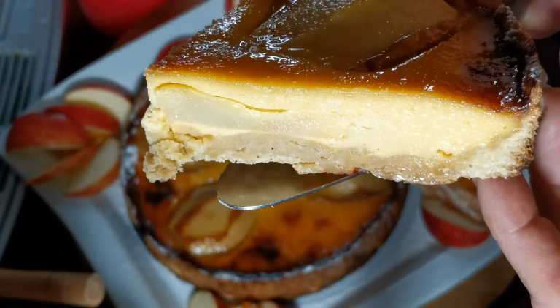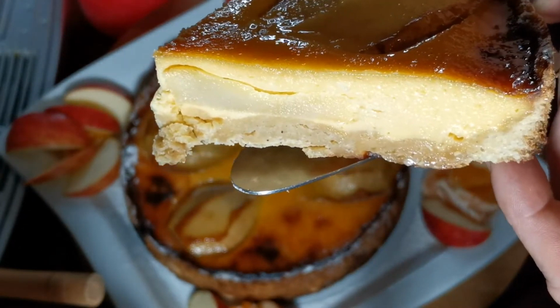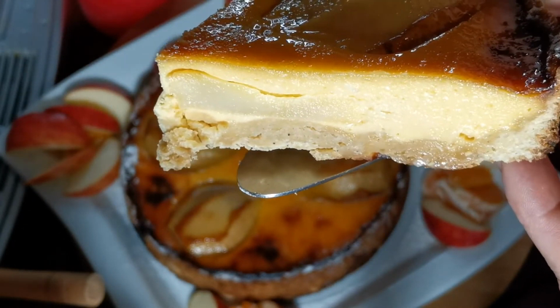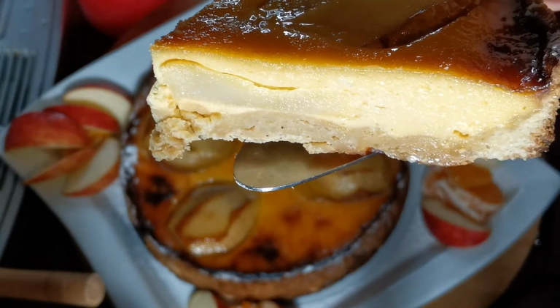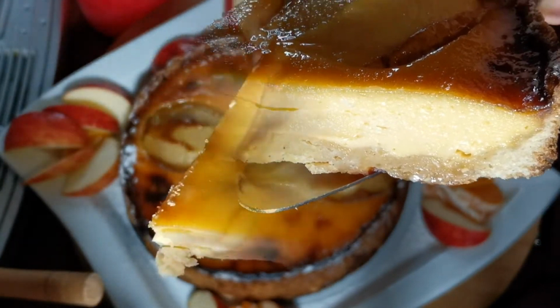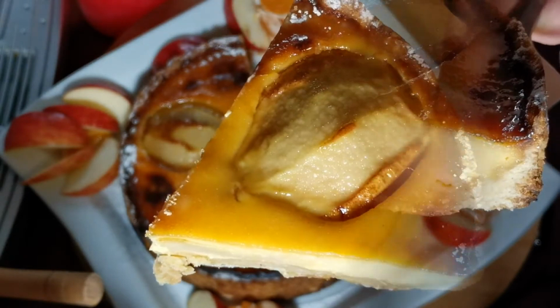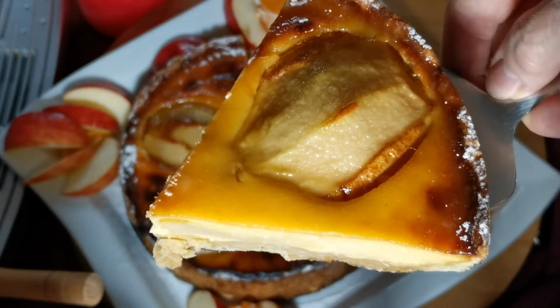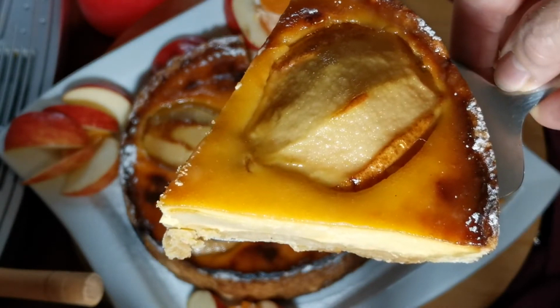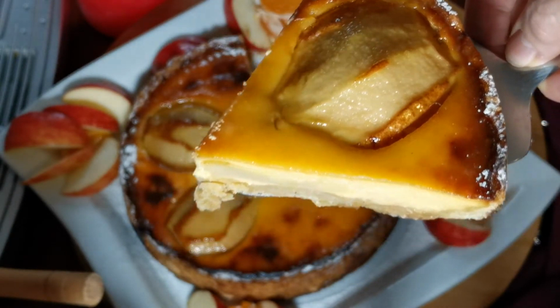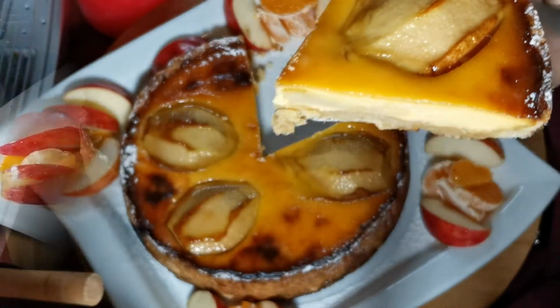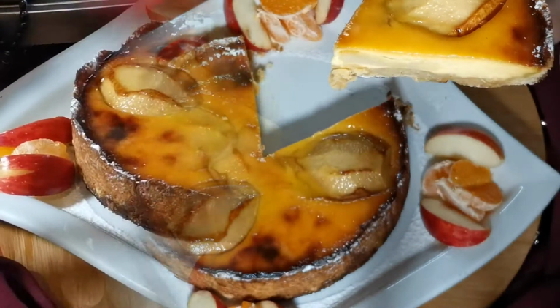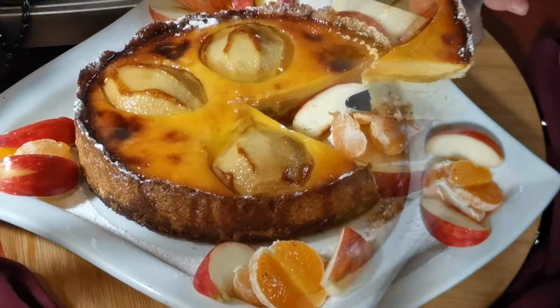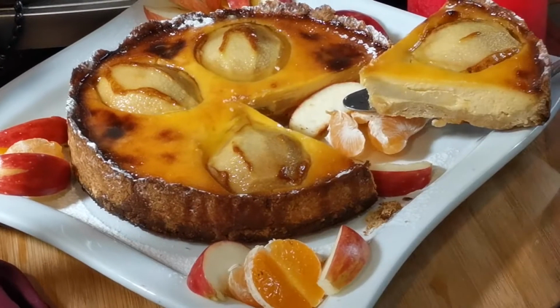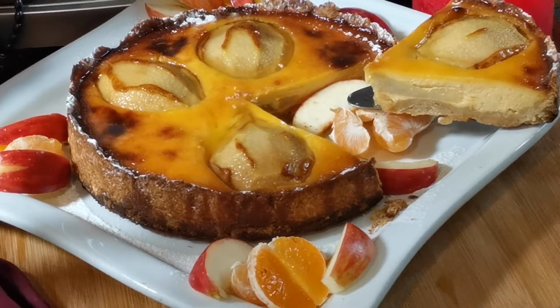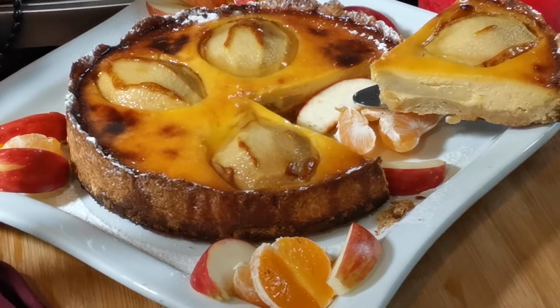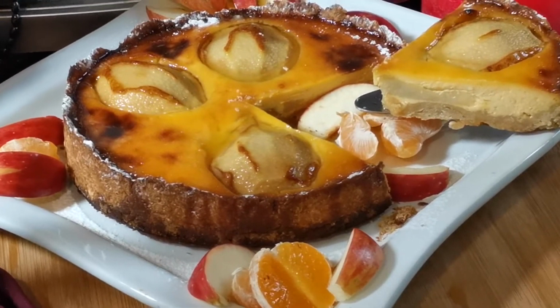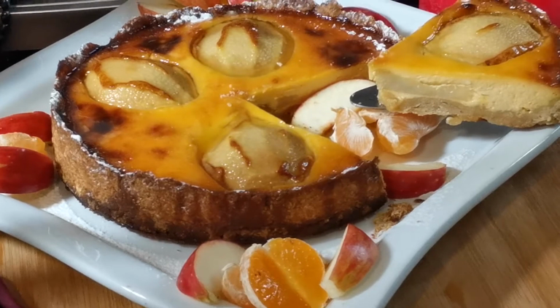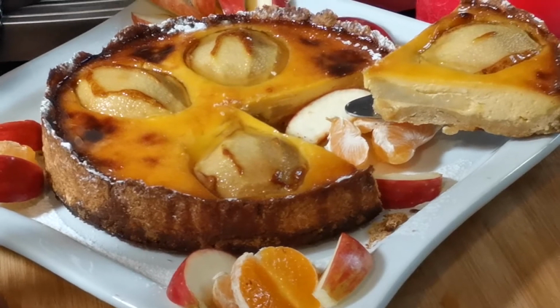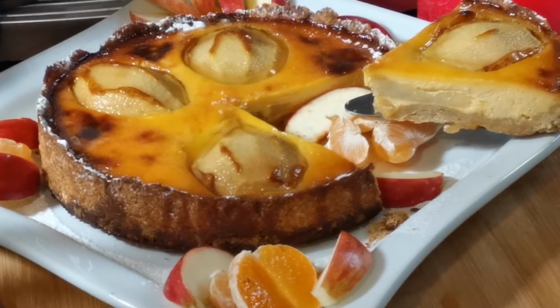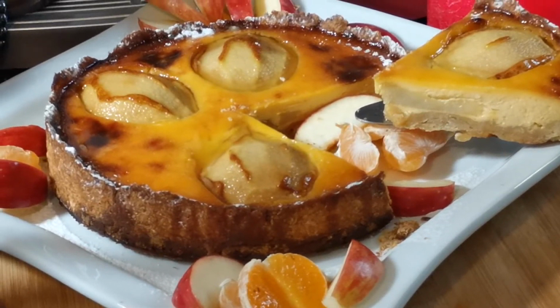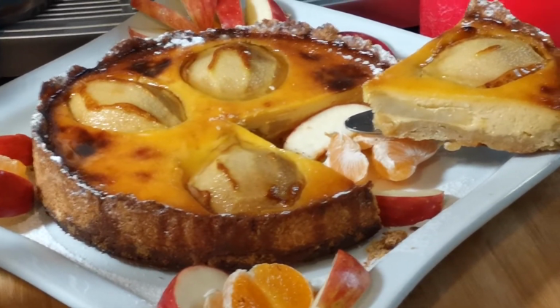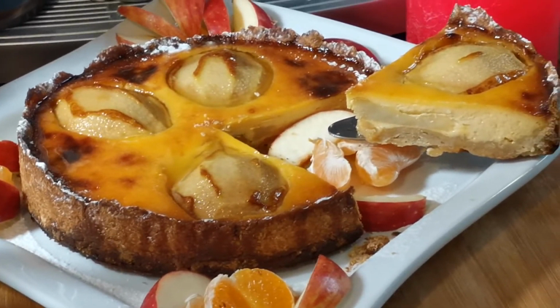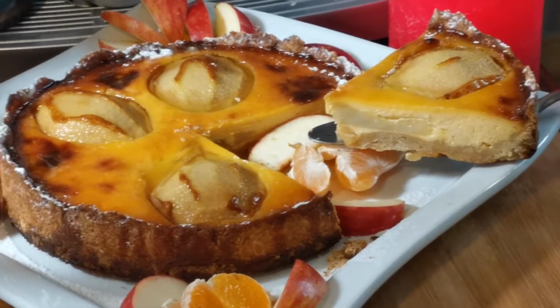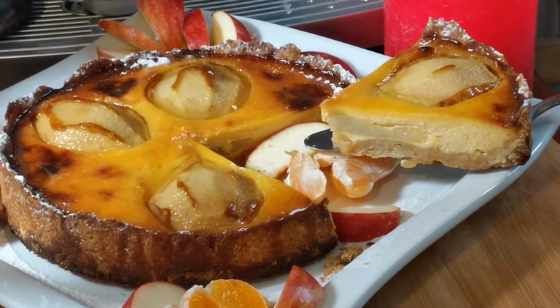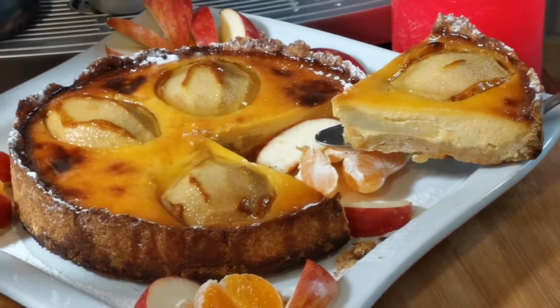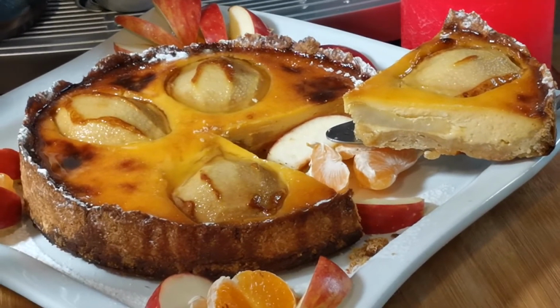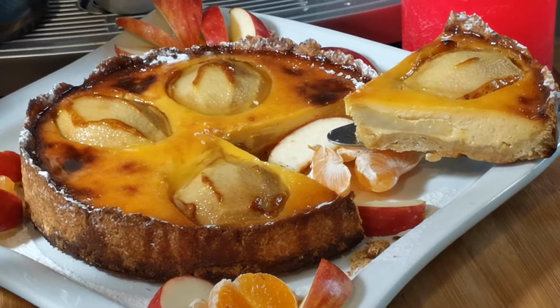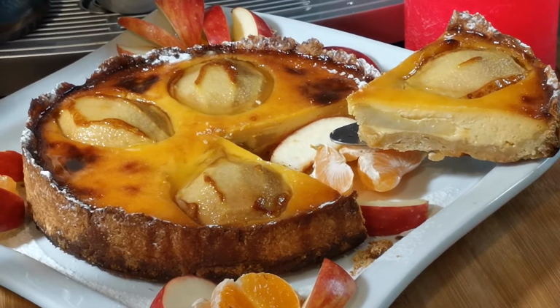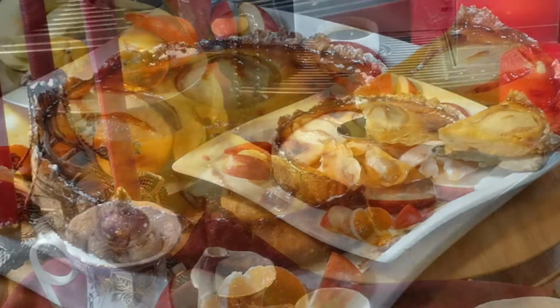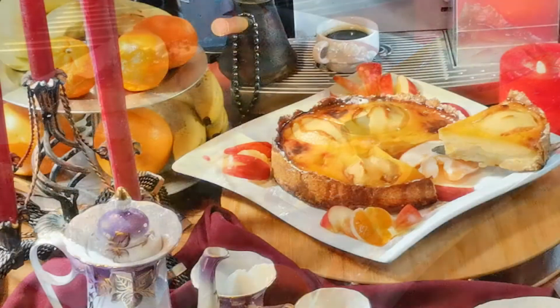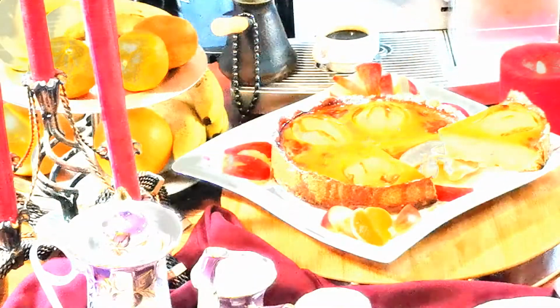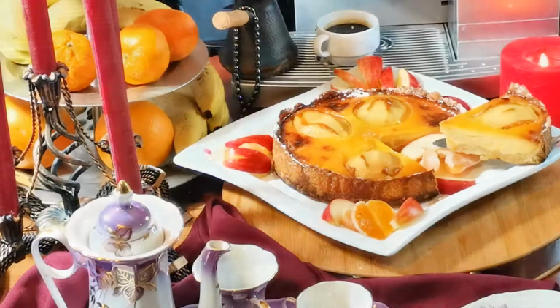Запах, аромат не передать. Нужно обязательно приготовить, попробовать и насладиться. Ну что ж, мои дорогие, приглашайте своих гостей на такой прекрасный тарт.